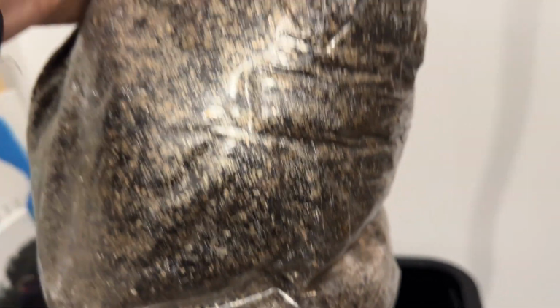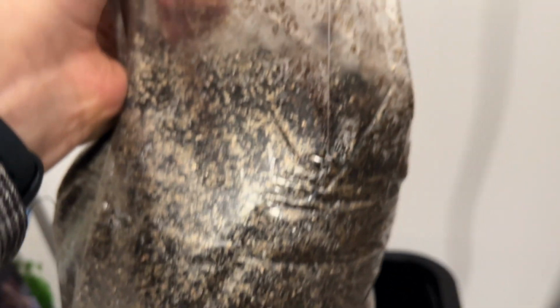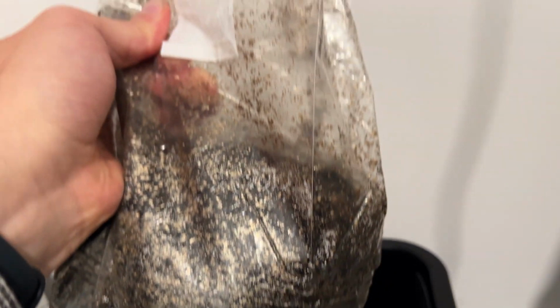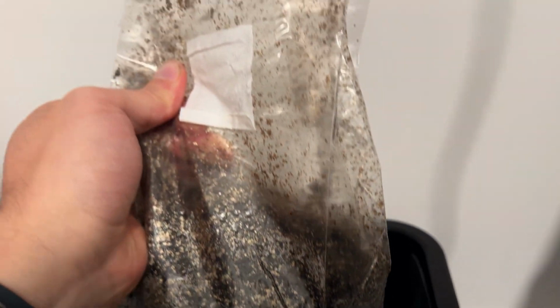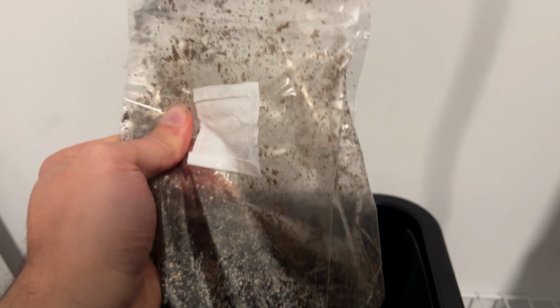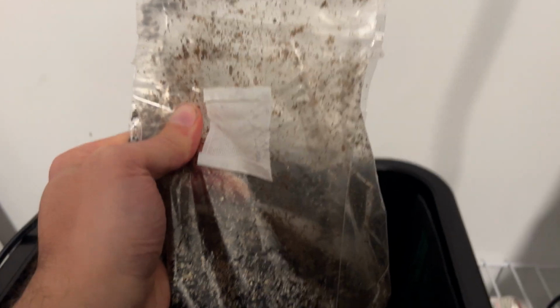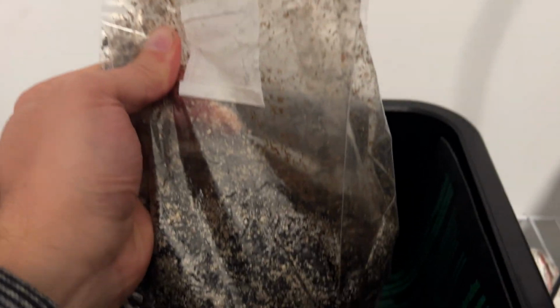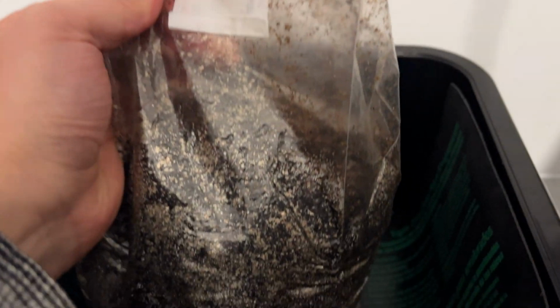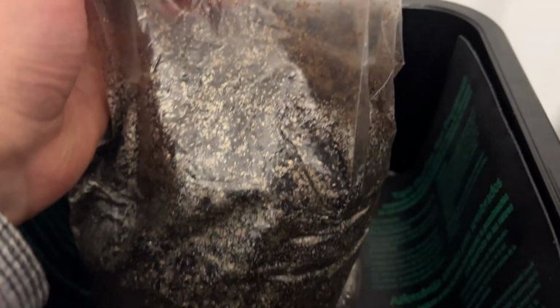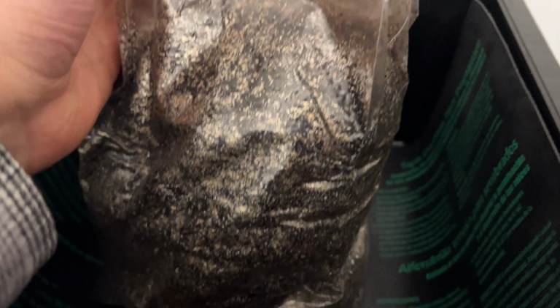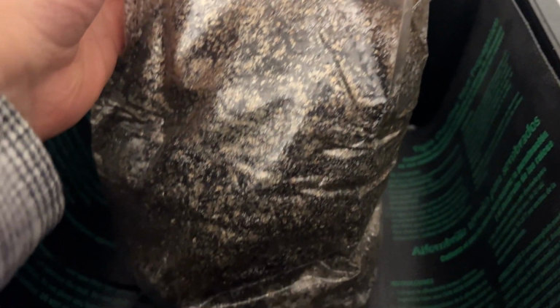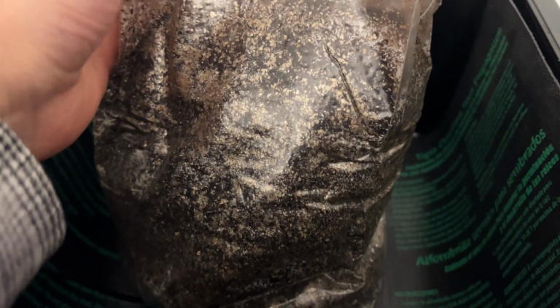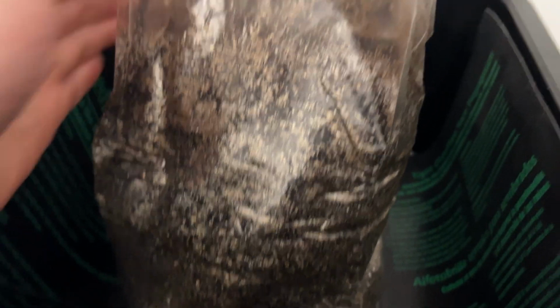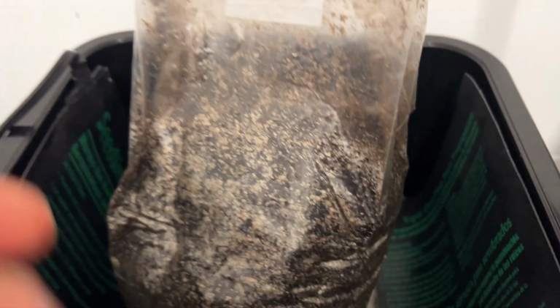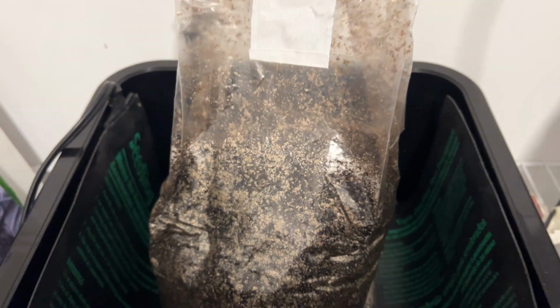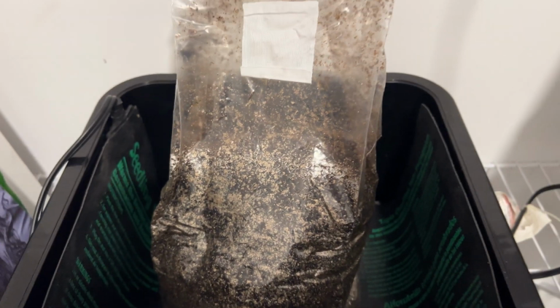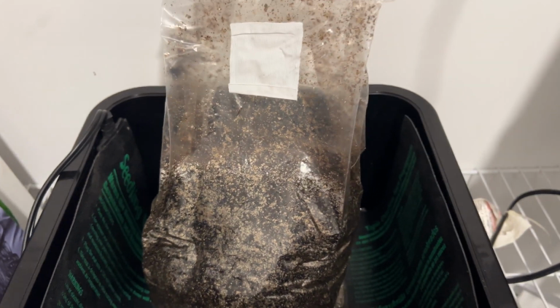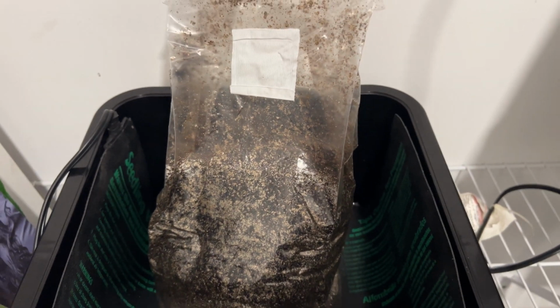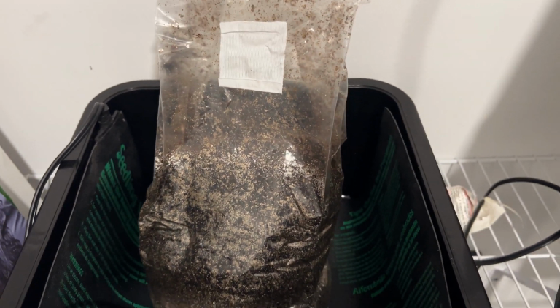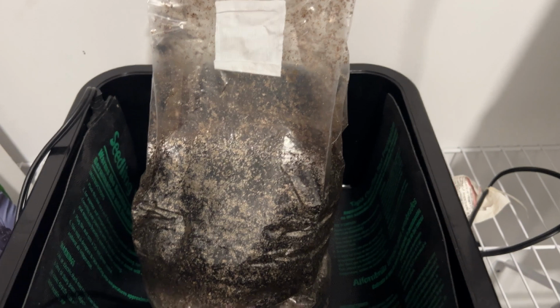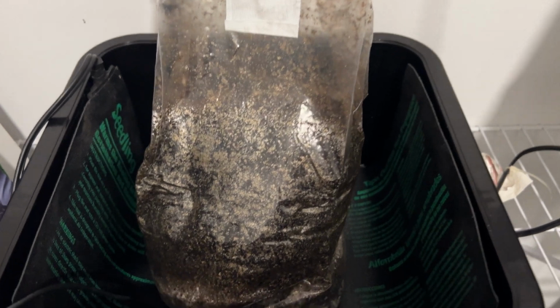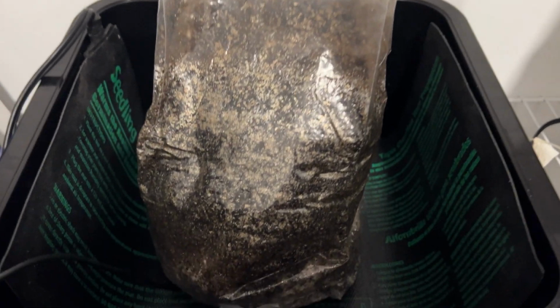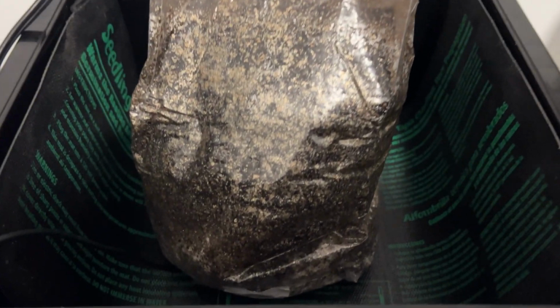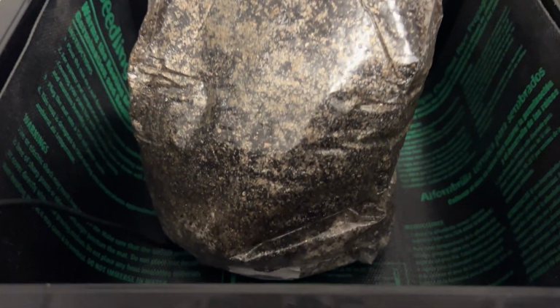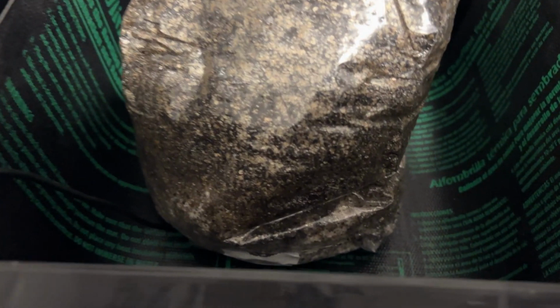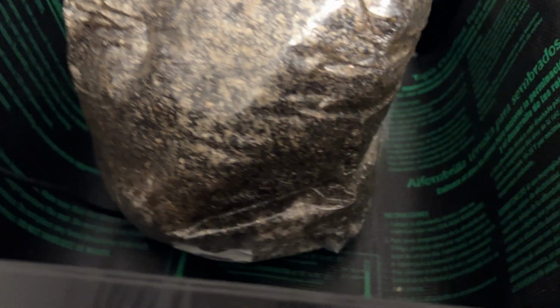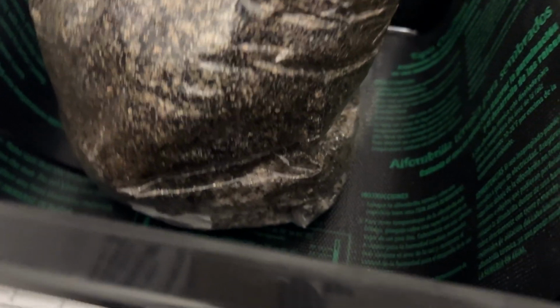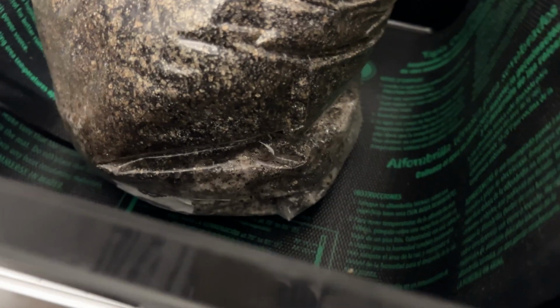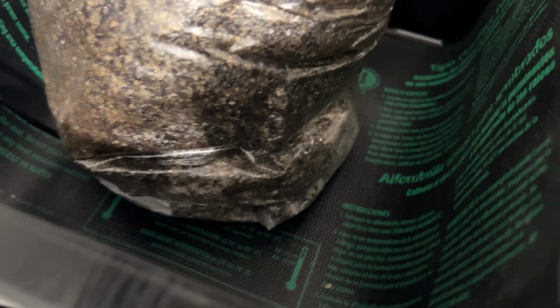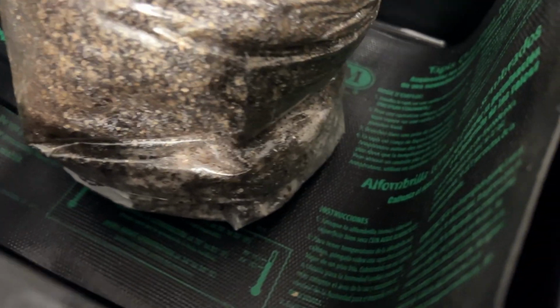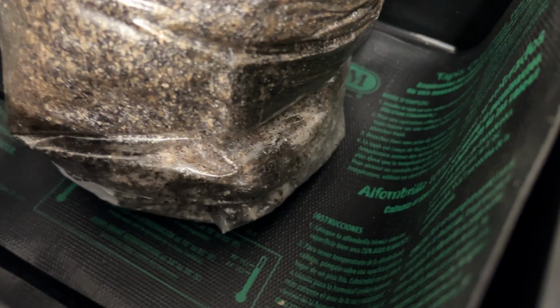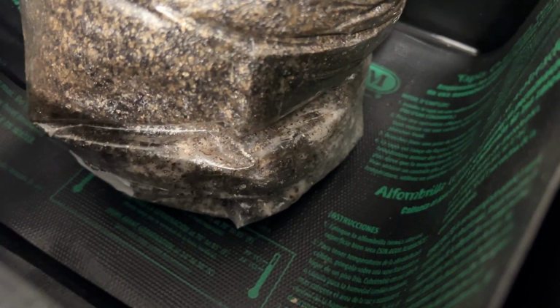I'm going to let this go for another couple of weeks and then we'll pop the bag open and see if we can get it to fruit. For some reason these all-in-one grow bags just aren't doing it.